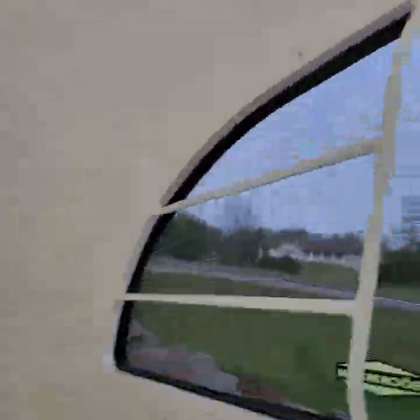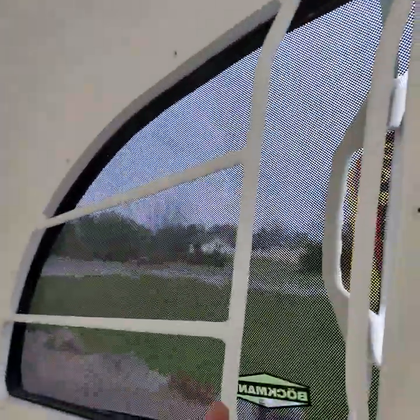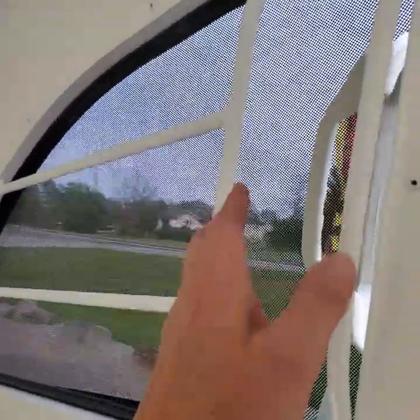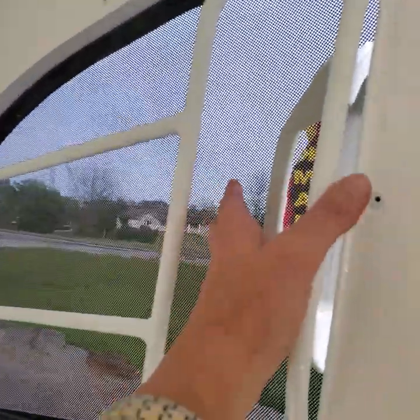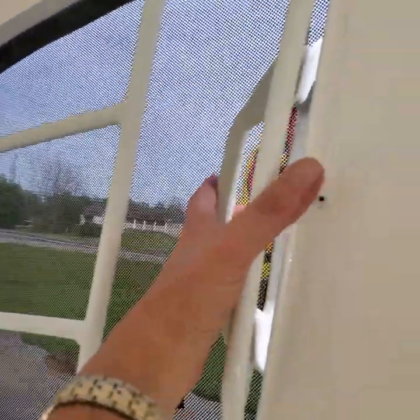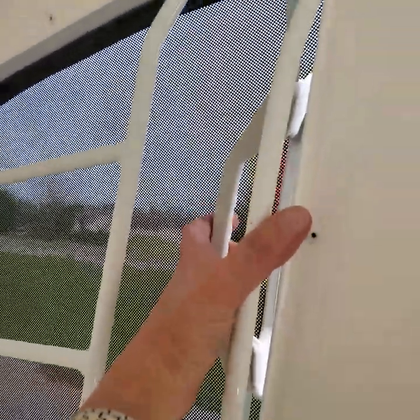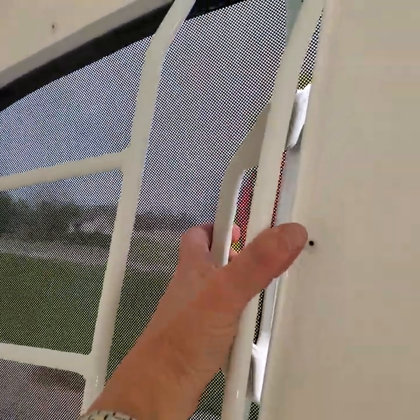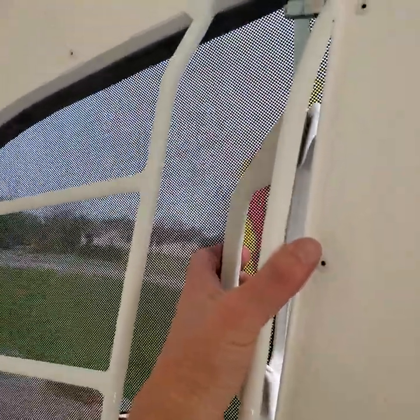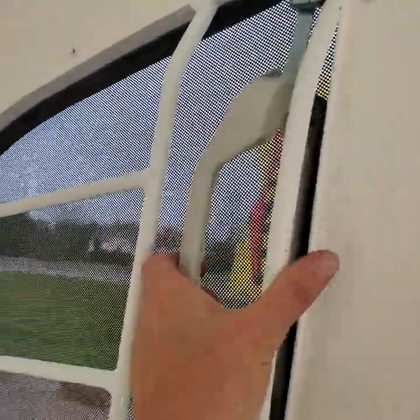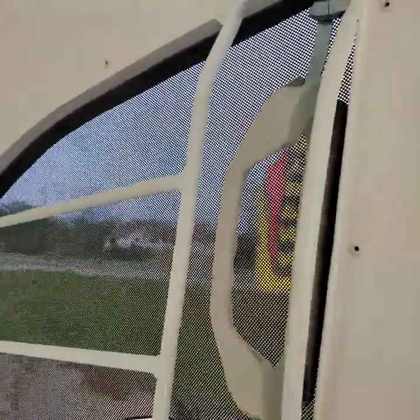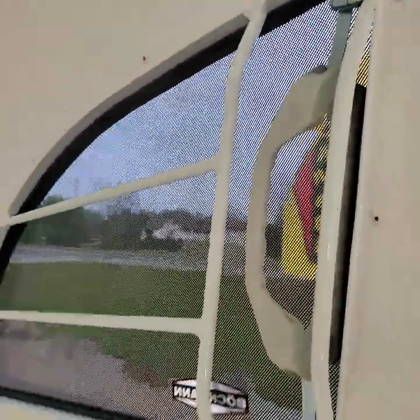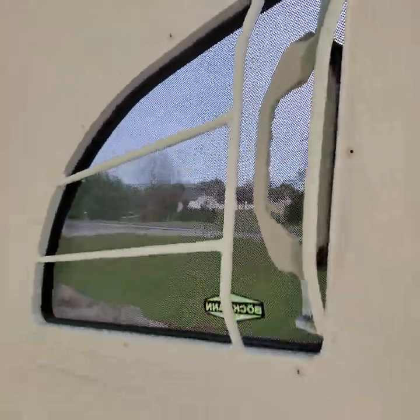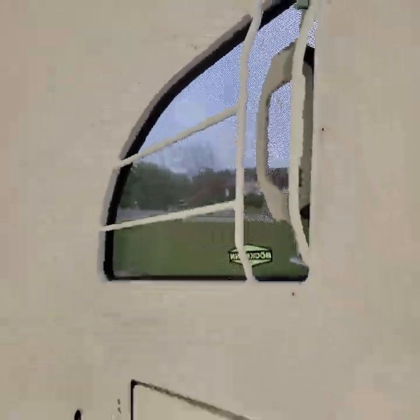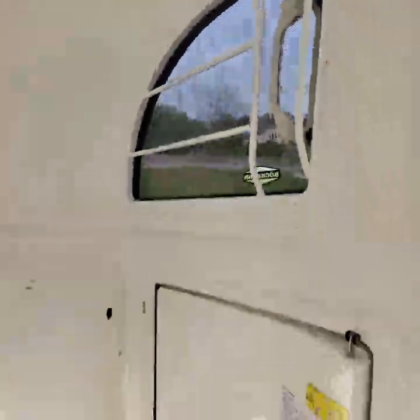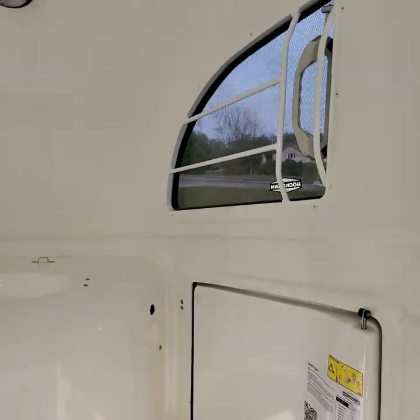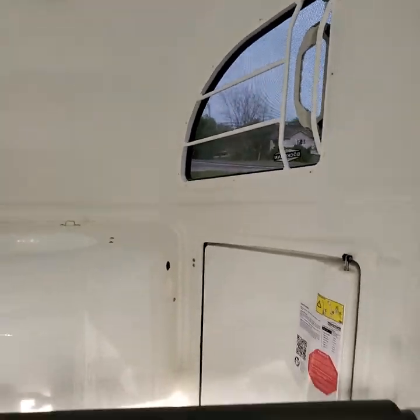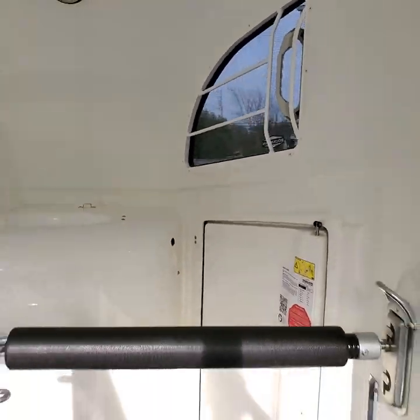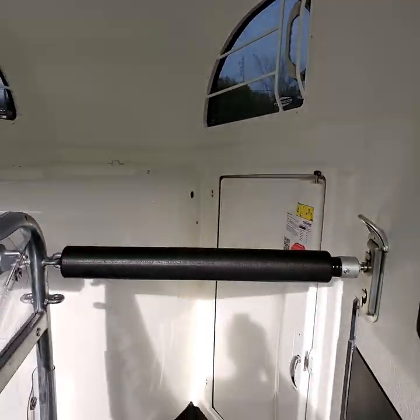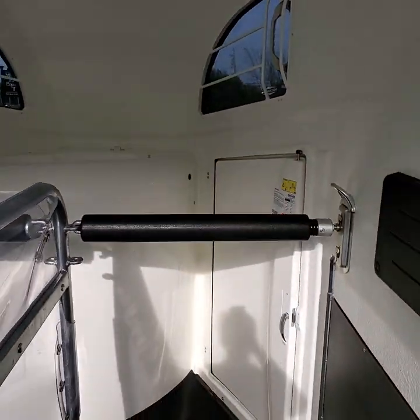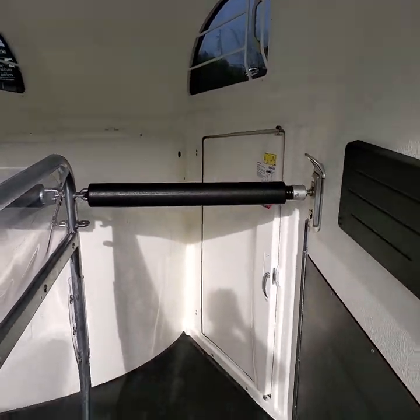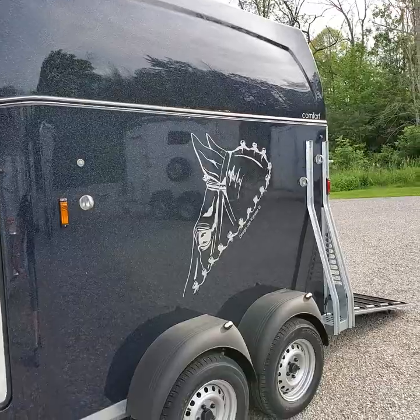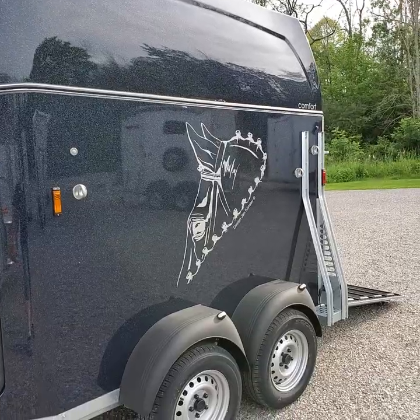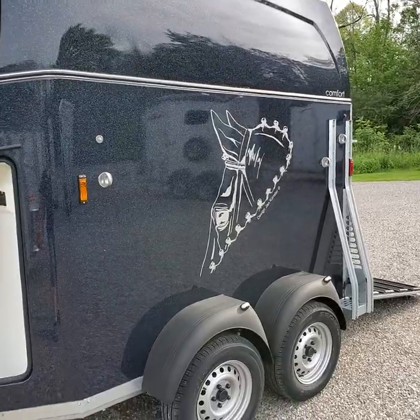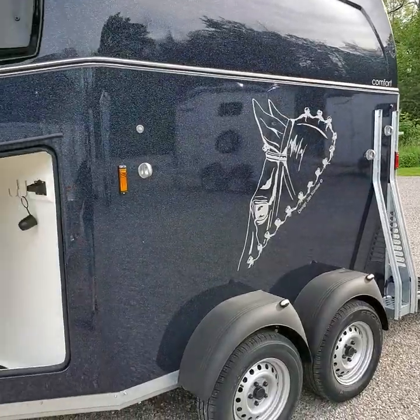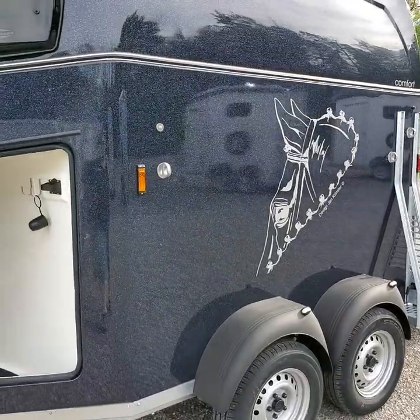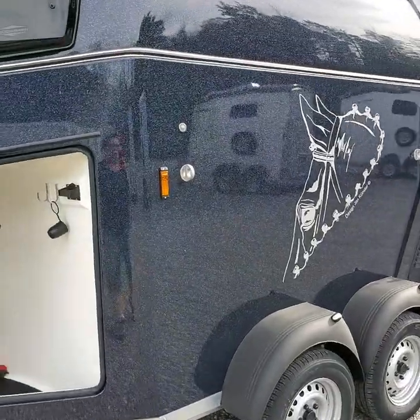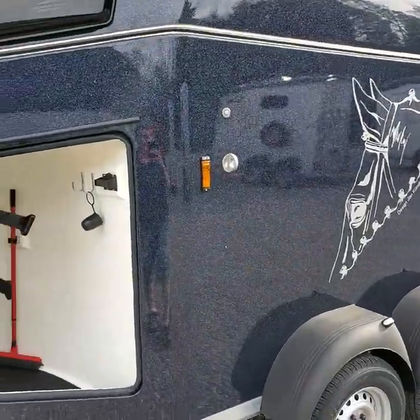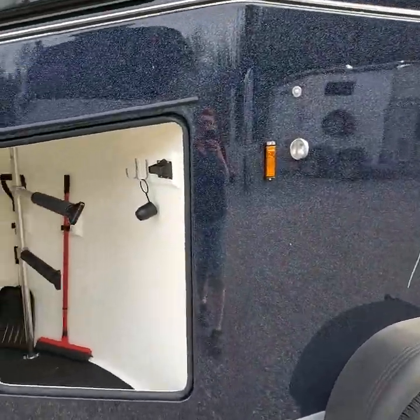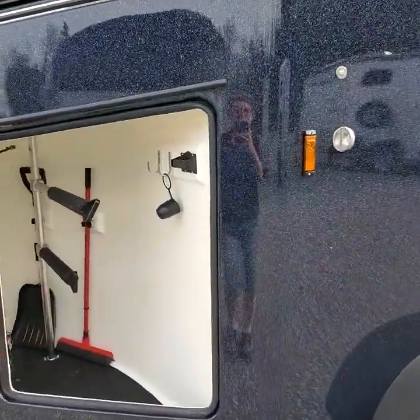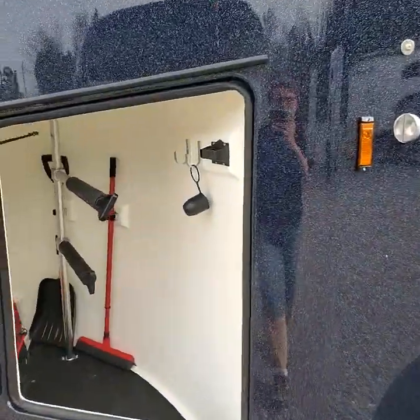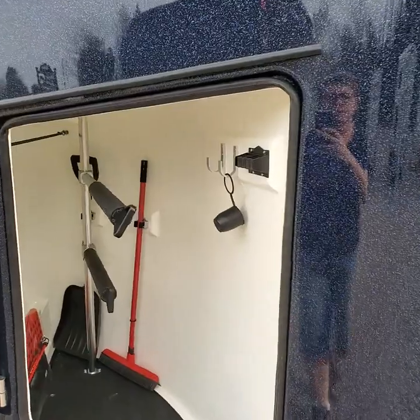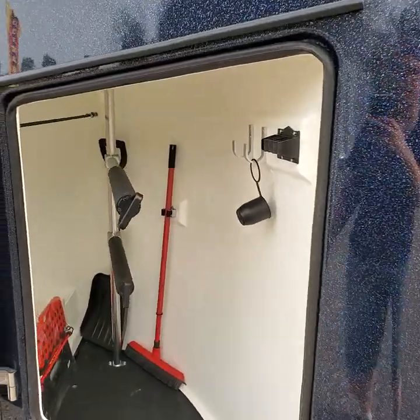Easy to adjust the tinted windows either open or closed for your trip. All-wheel braking of course, and independent torsion suspension.